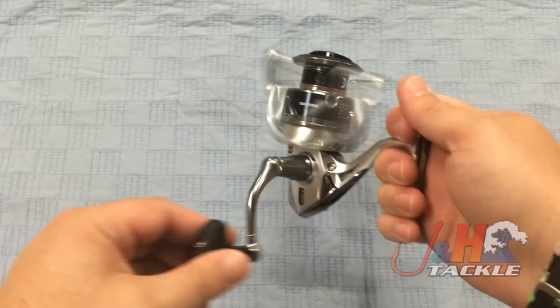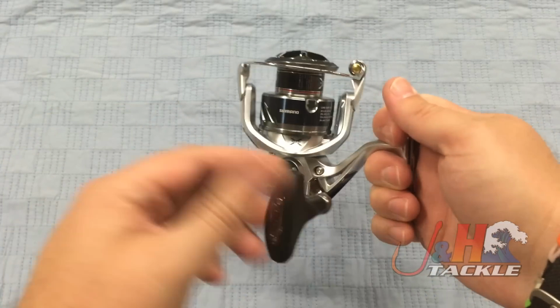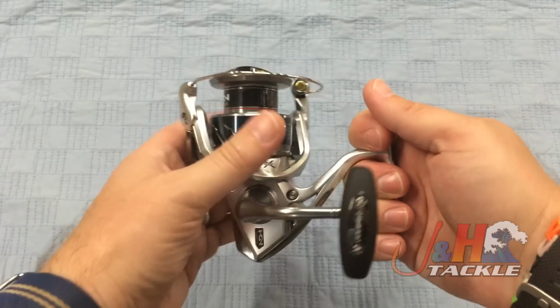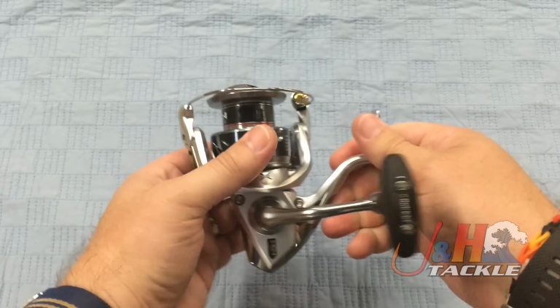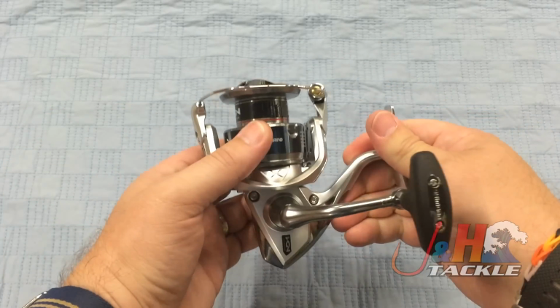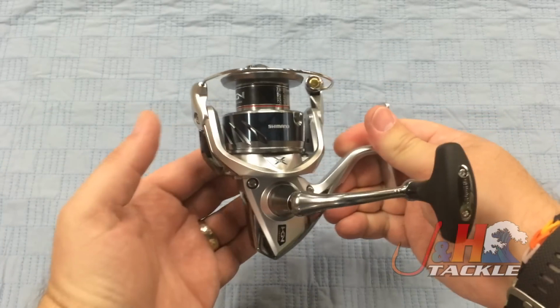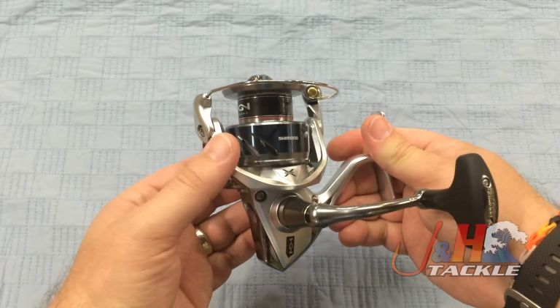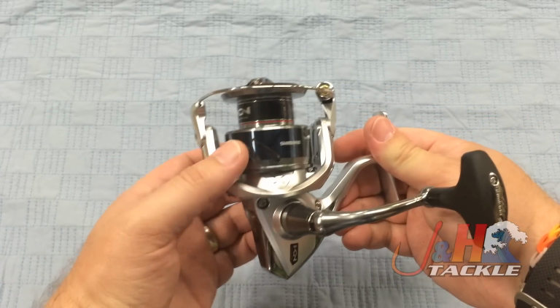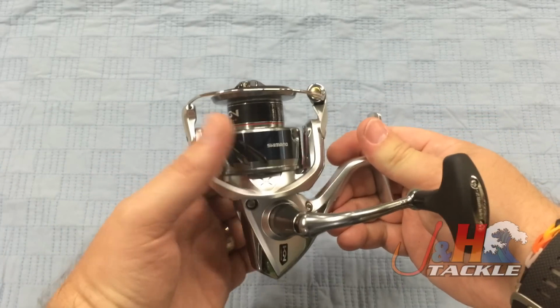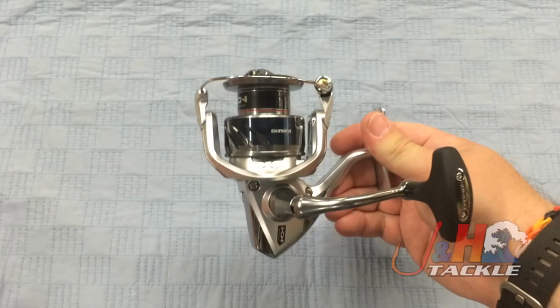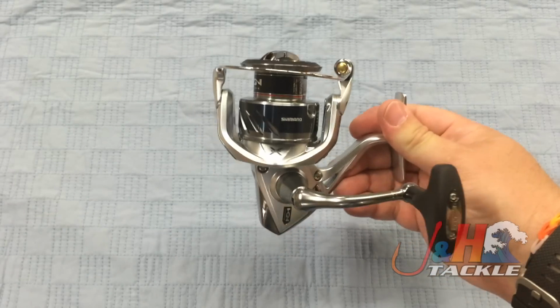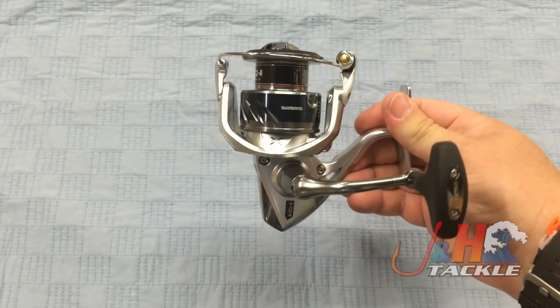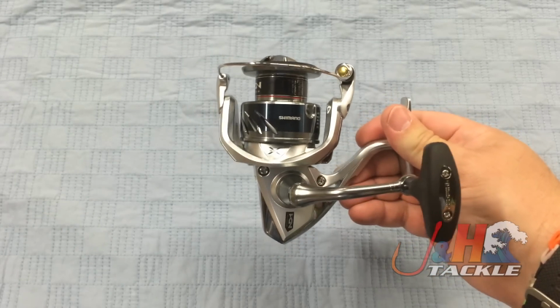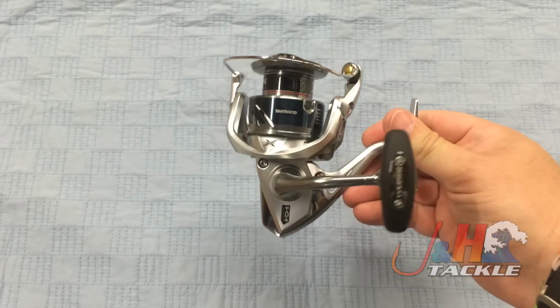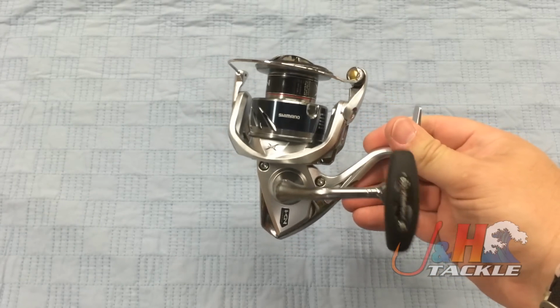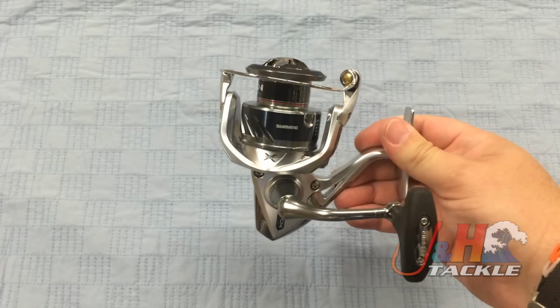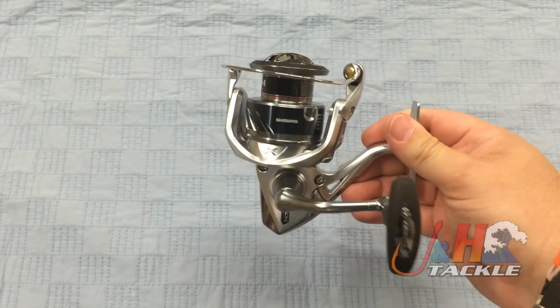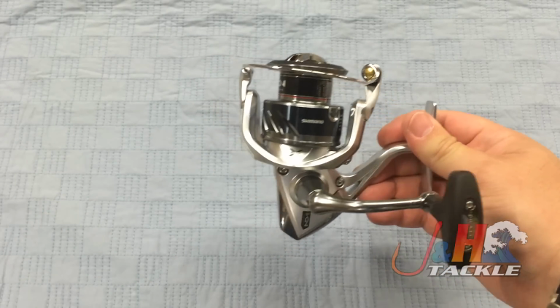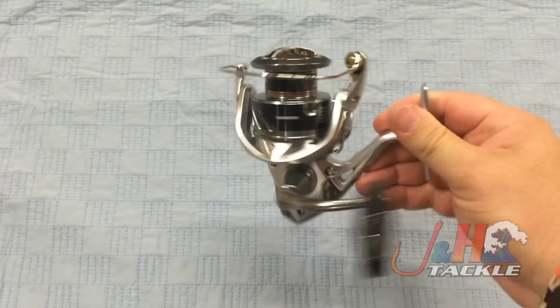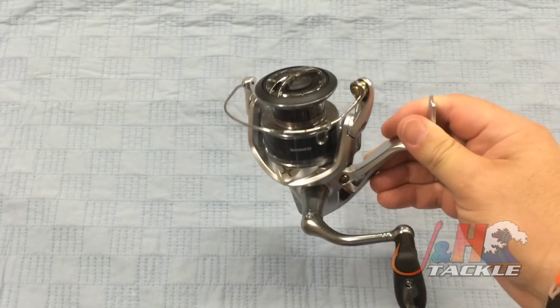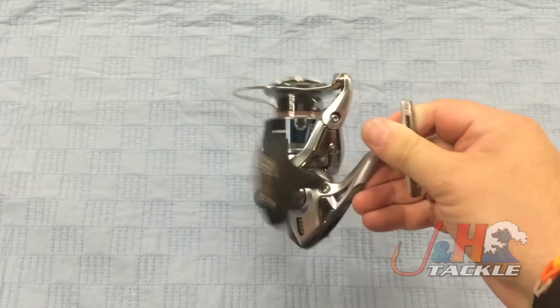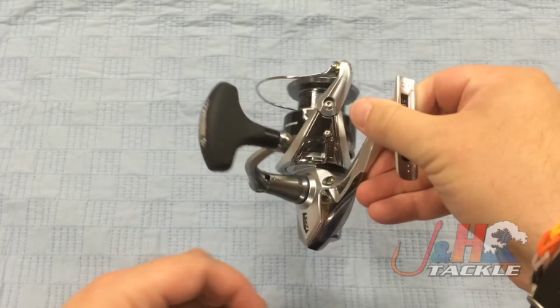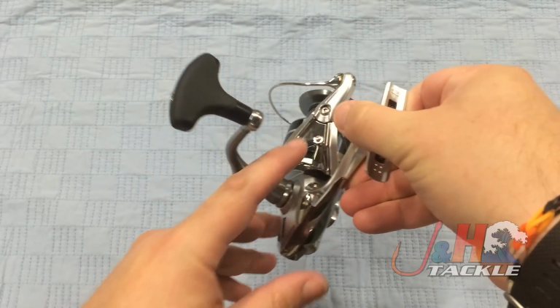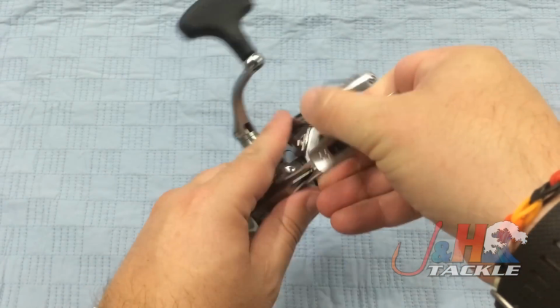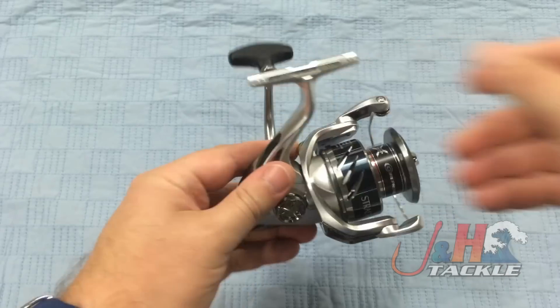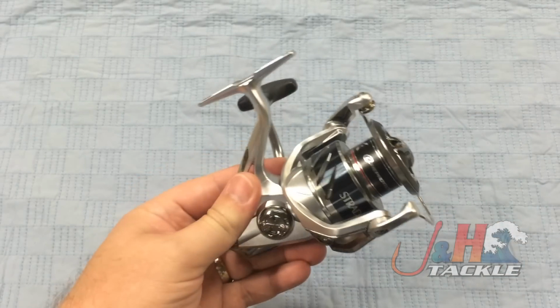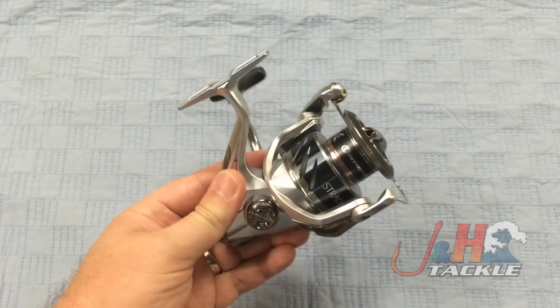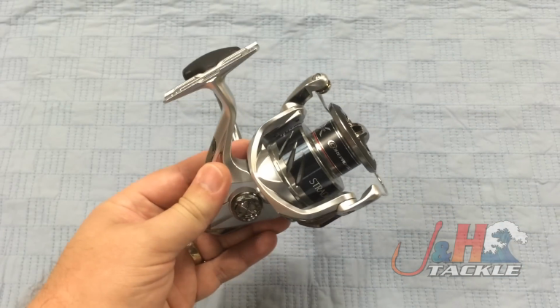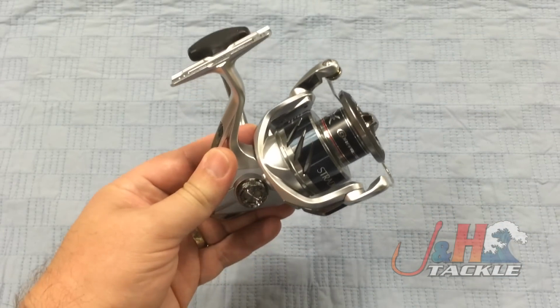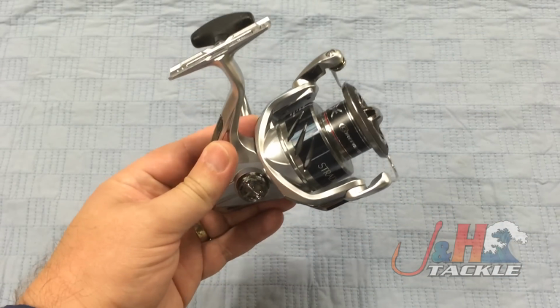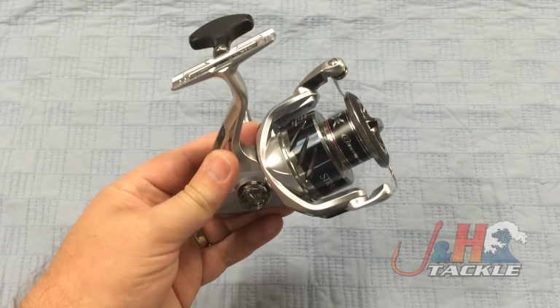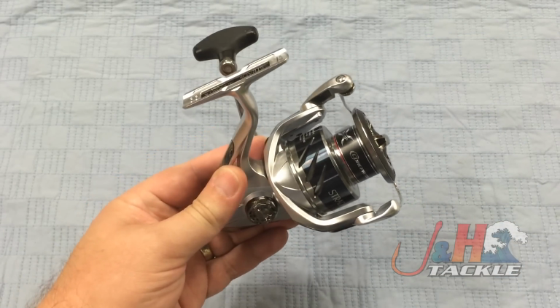This is the new Stratik 4000 — perfect for inshore saltwater fishing. You're going to do your big freshwater with this as well. It's lightweight, weighing just 9.9 ounces, so you could fish with this all day long and you won't get tired.